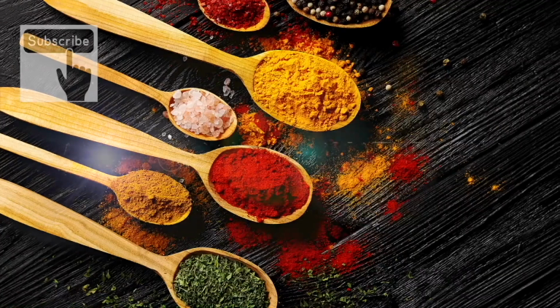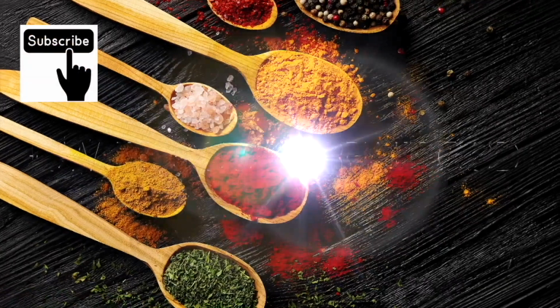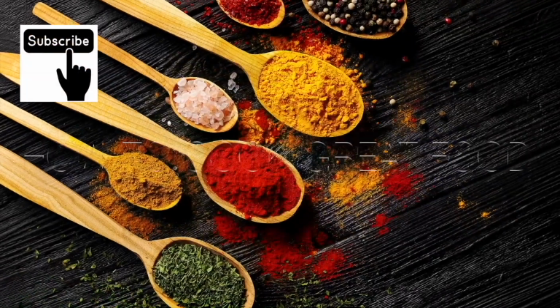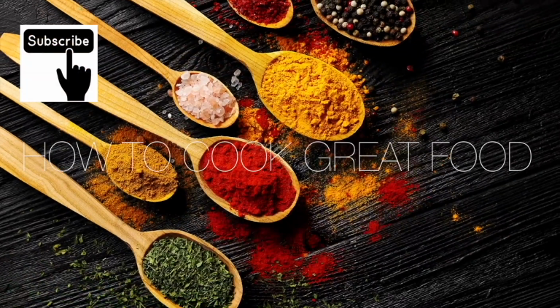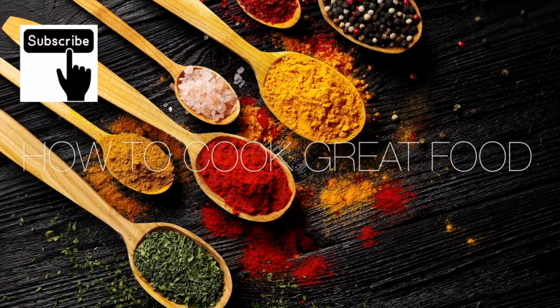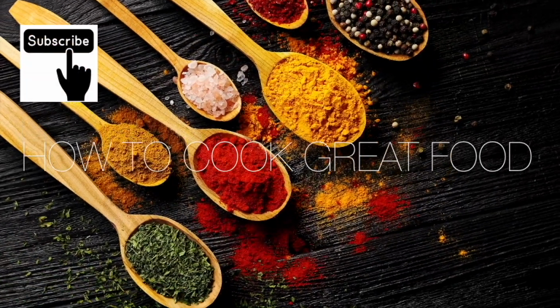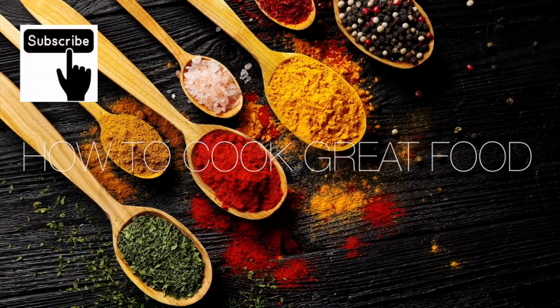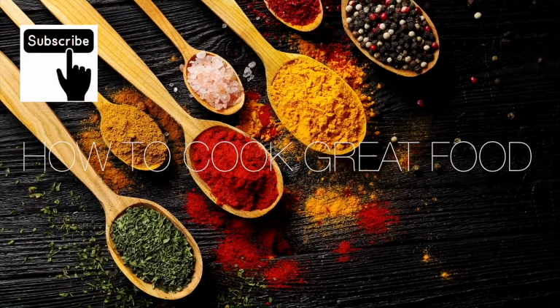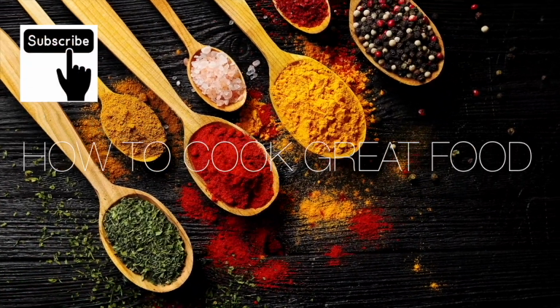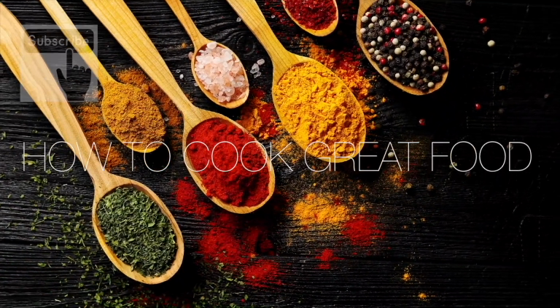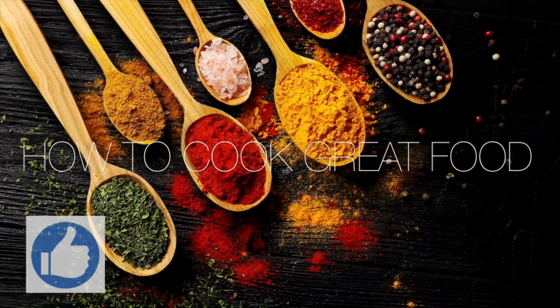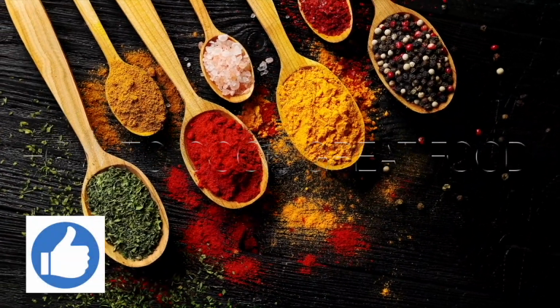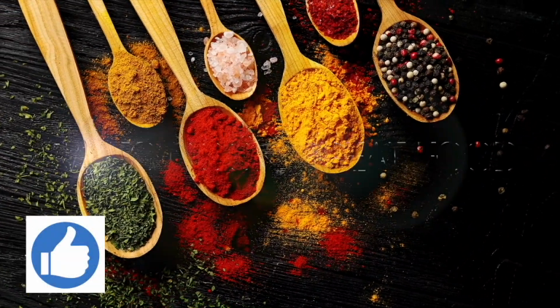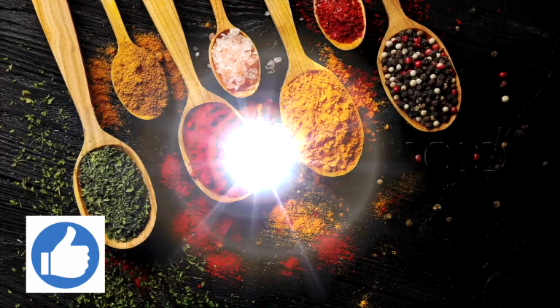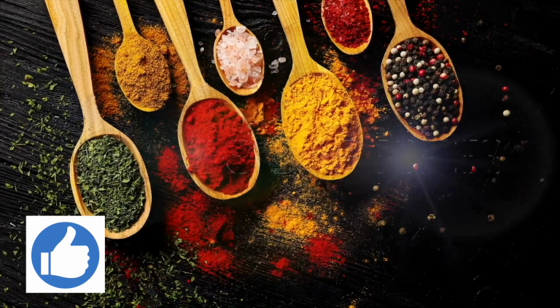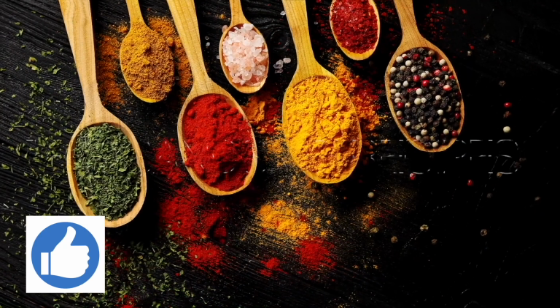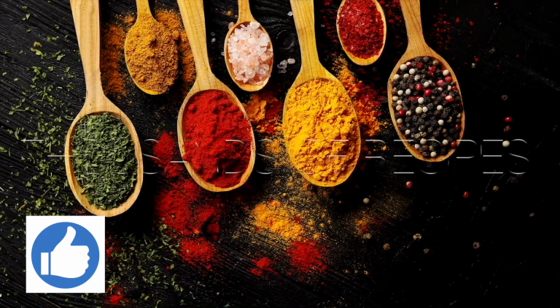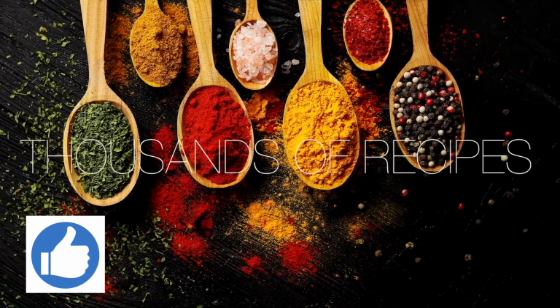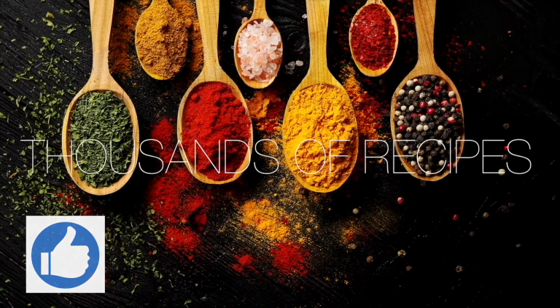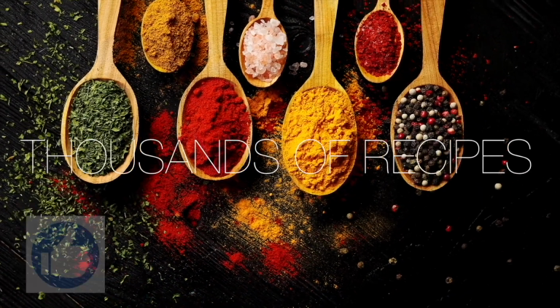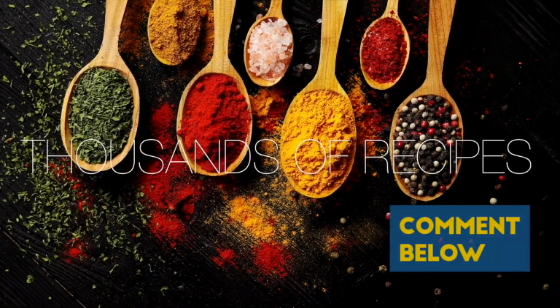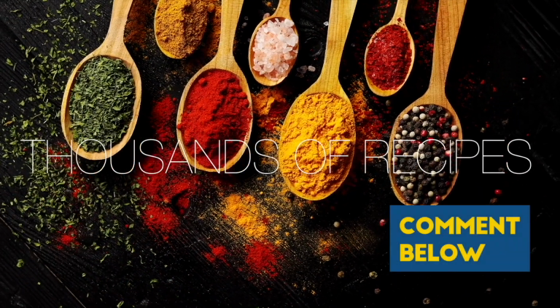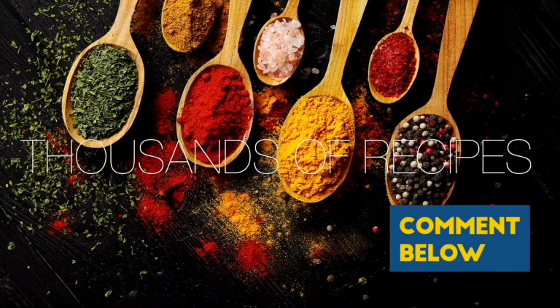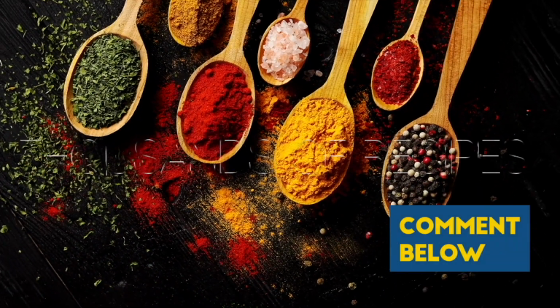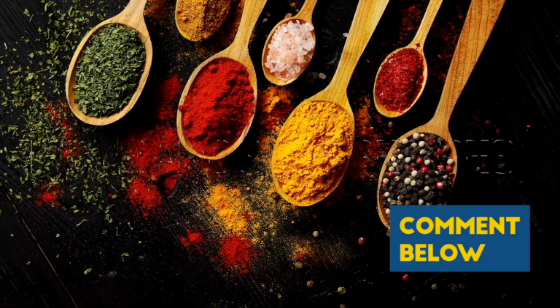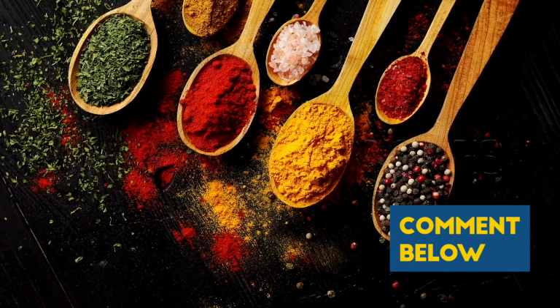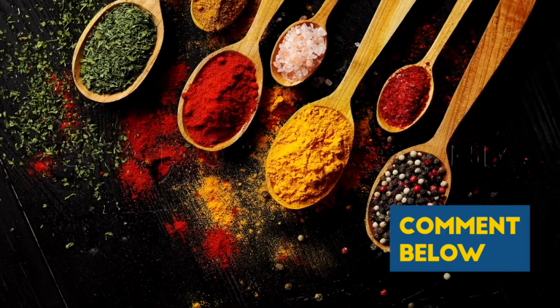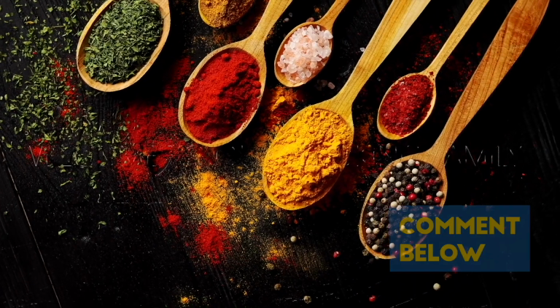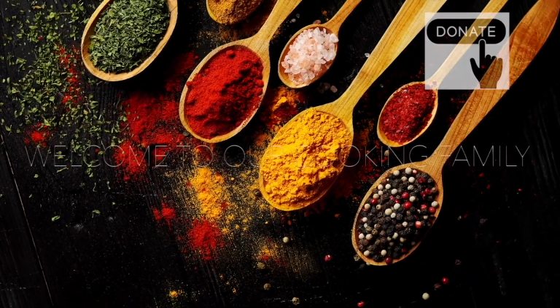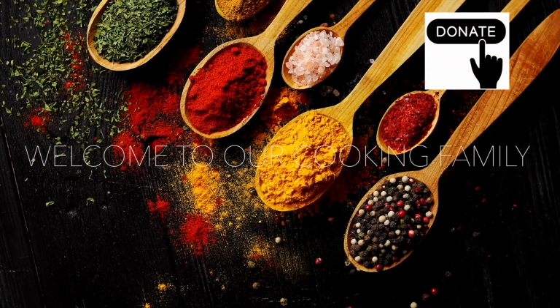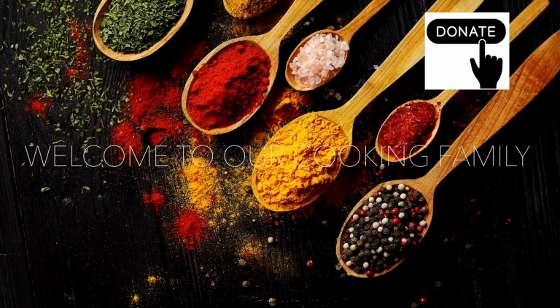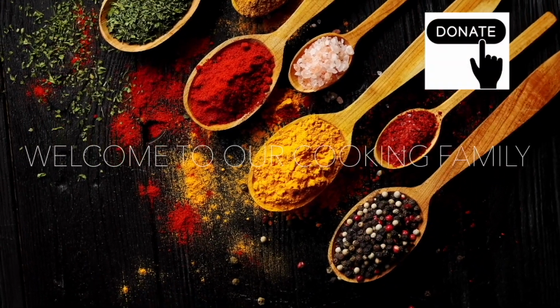Hello, thanks a lot for stopping by at How to Cook Great. If you like what you see, there are over 3,000 other cooking videos on our channel. Give us a thumbs up, leave a comment, and I'll try and get back to you. Okay, let's get on with this.